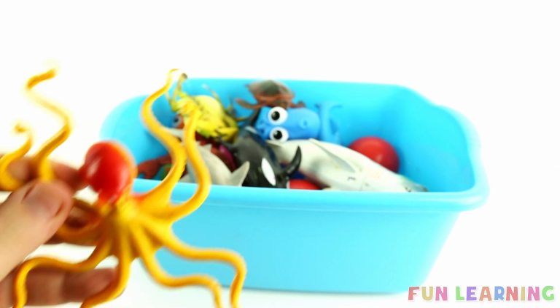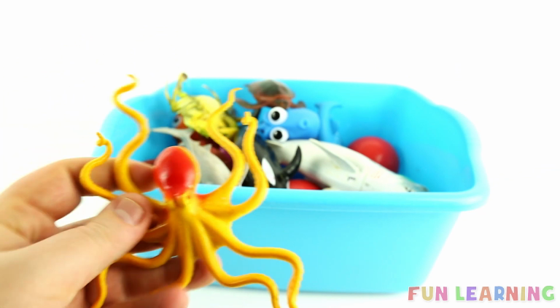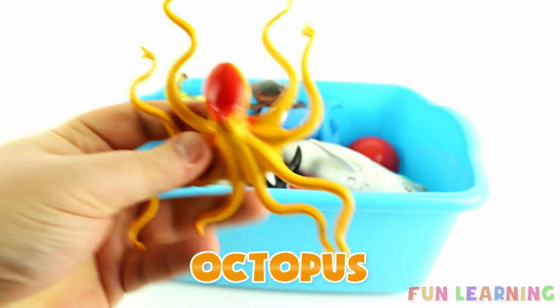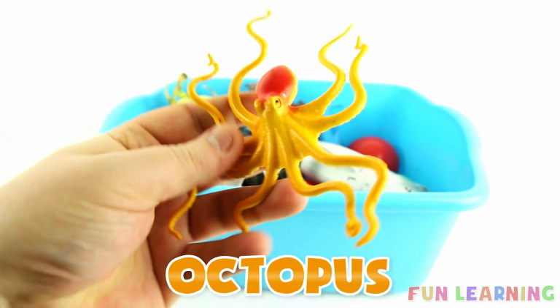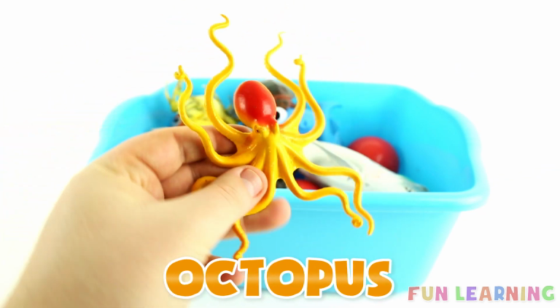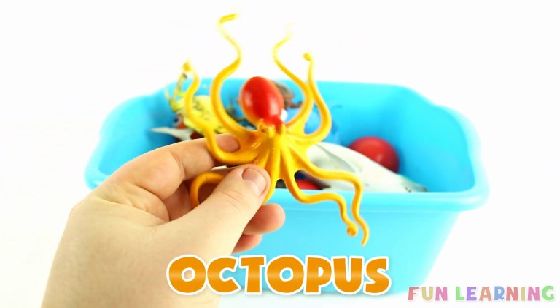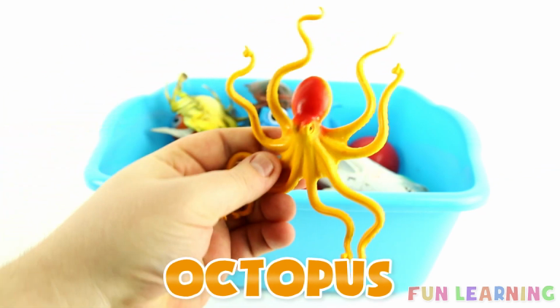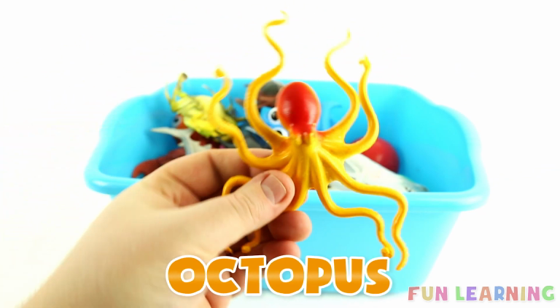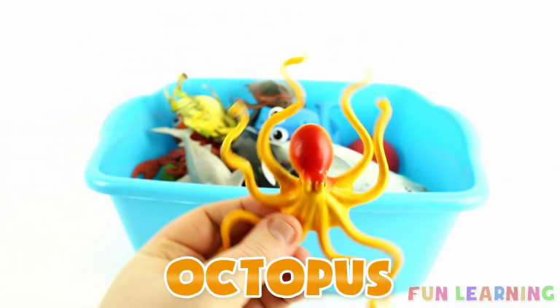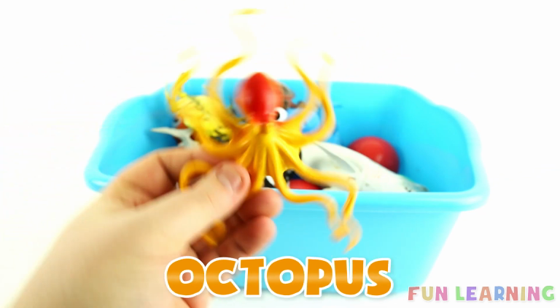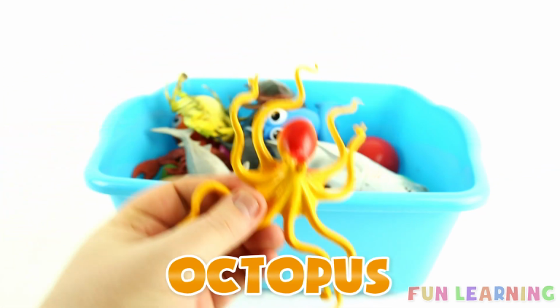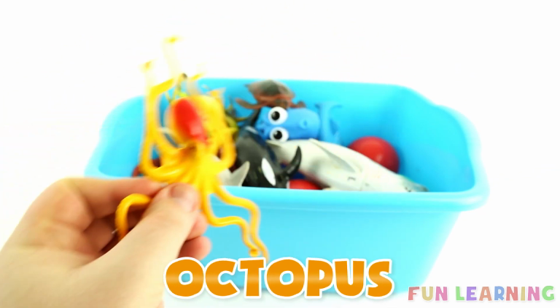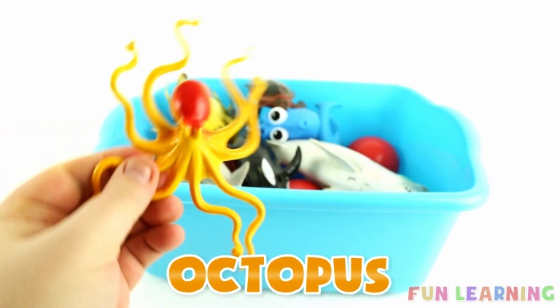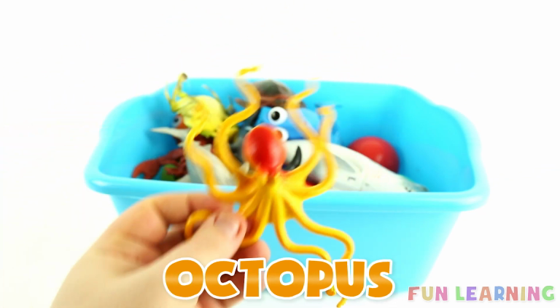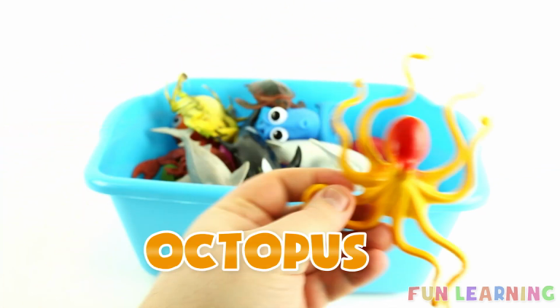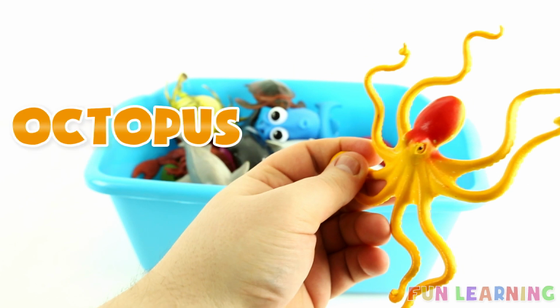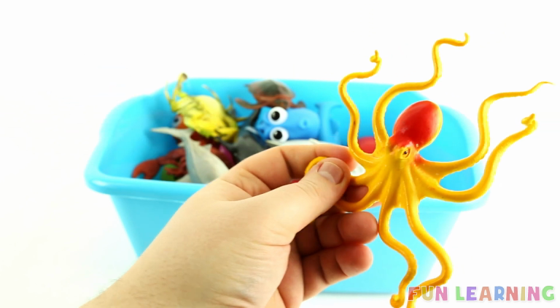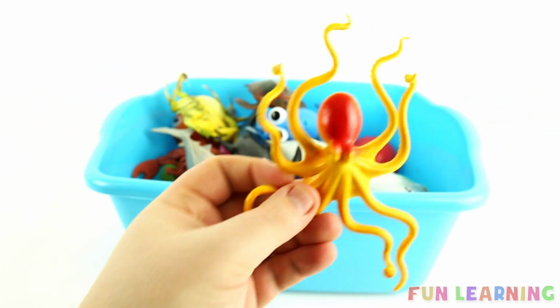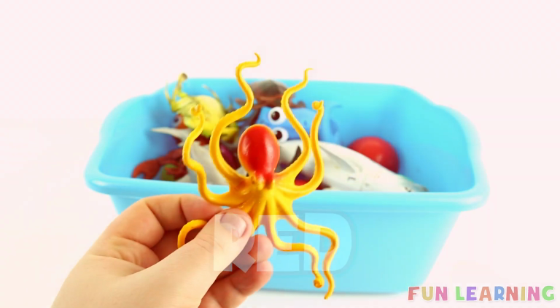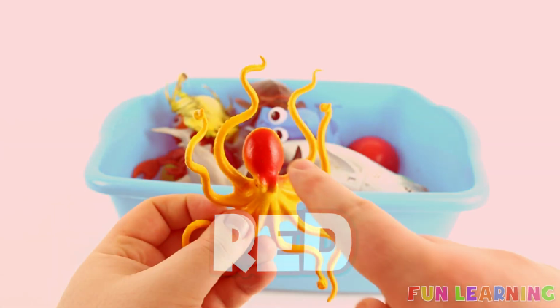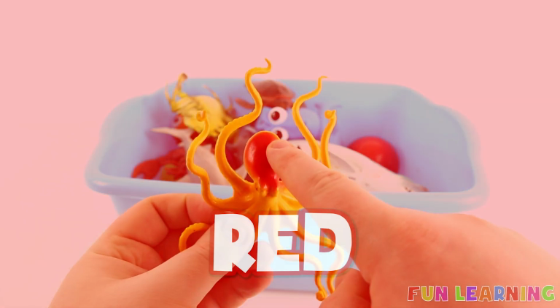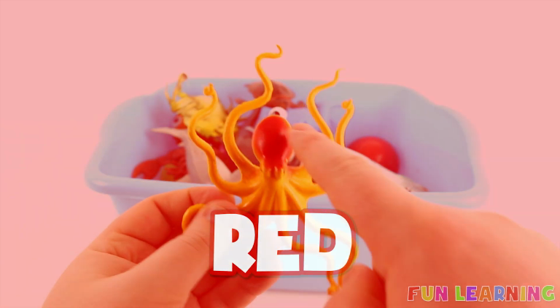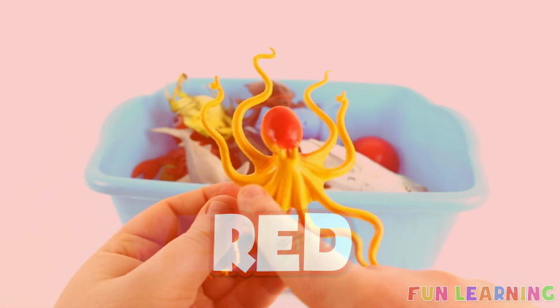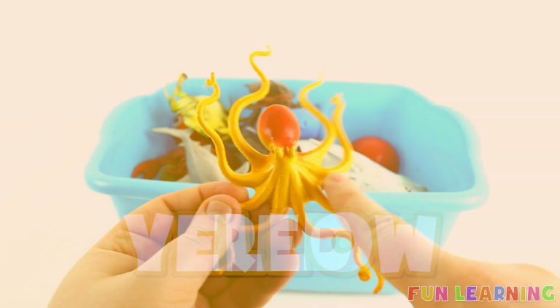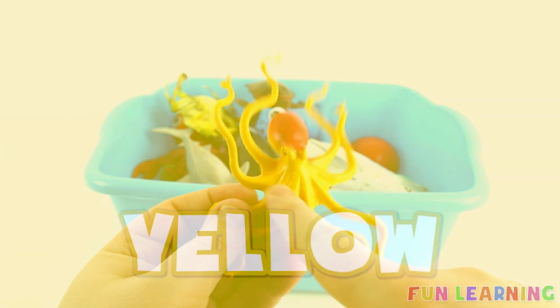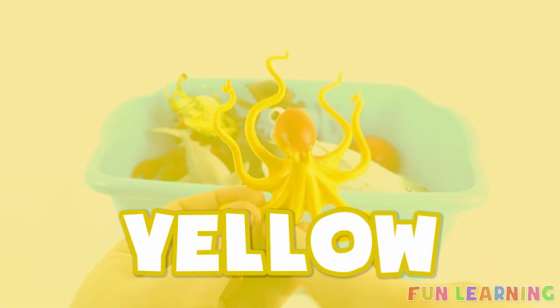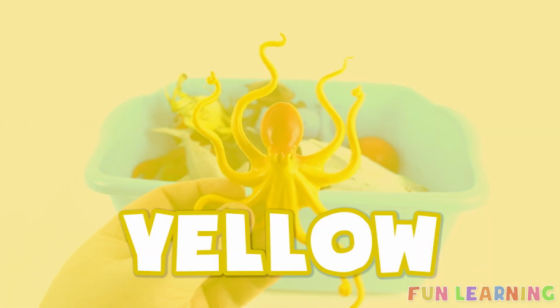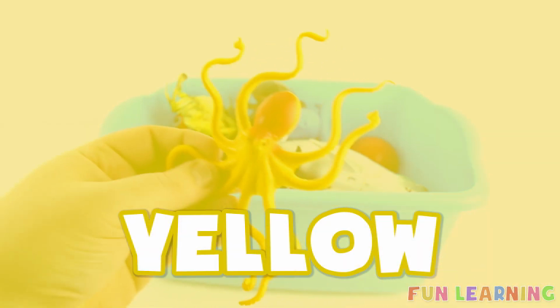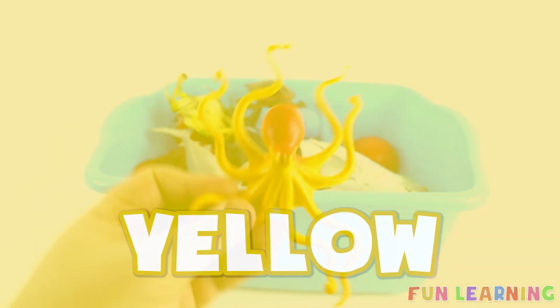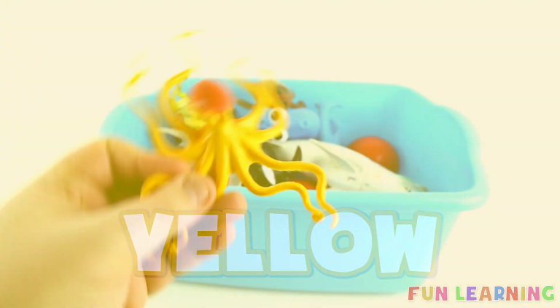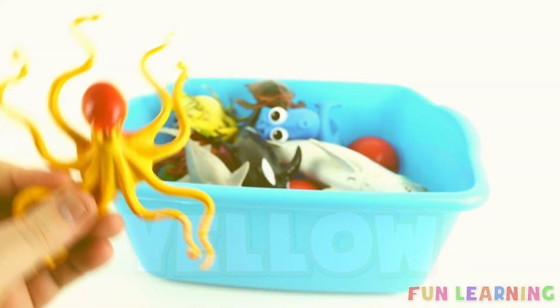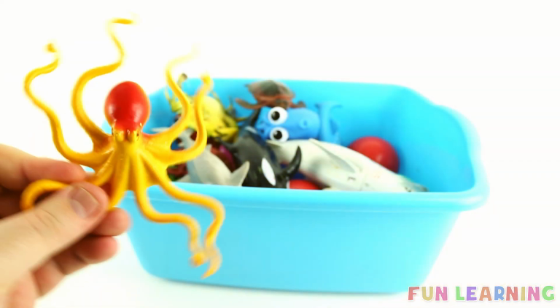O is for octopus. Say it with me, octopus. Red. Yellow. A red and yellow octopus.